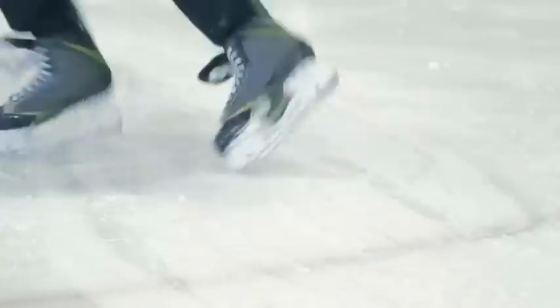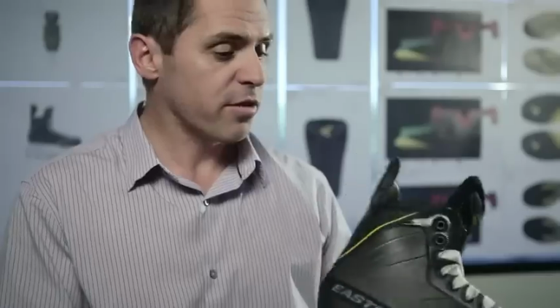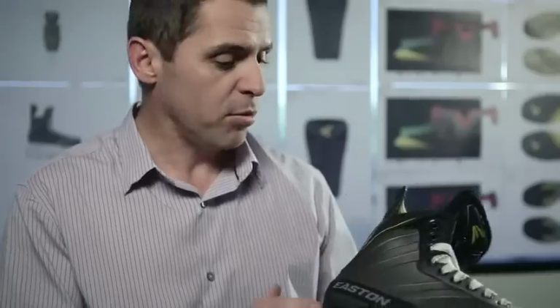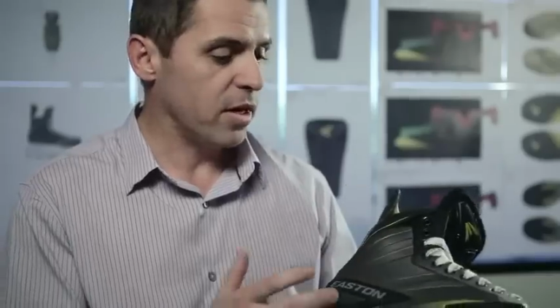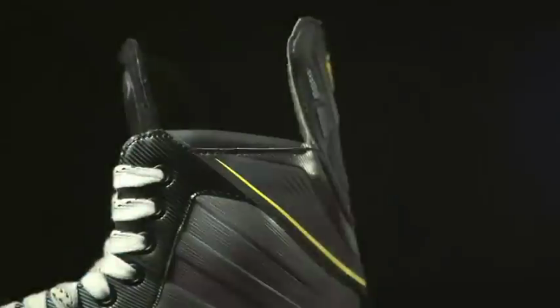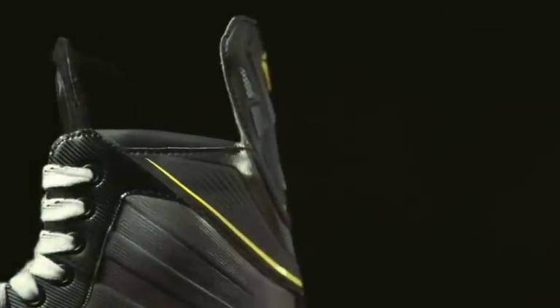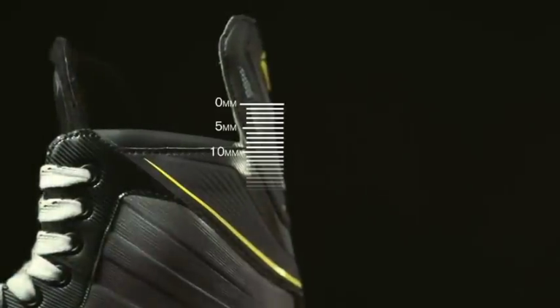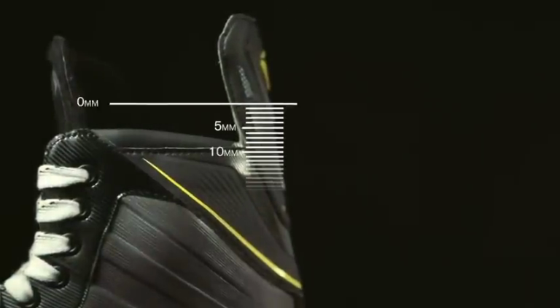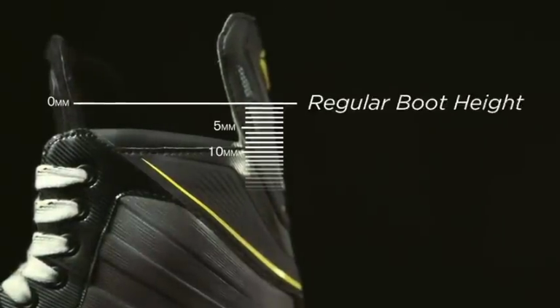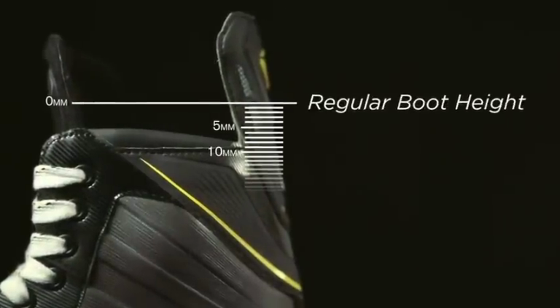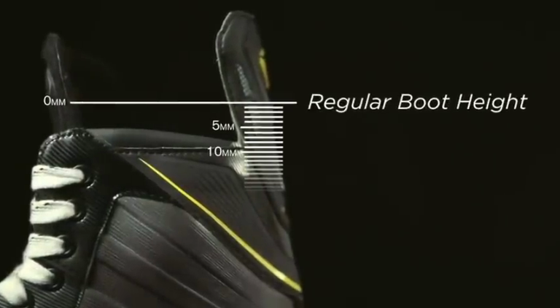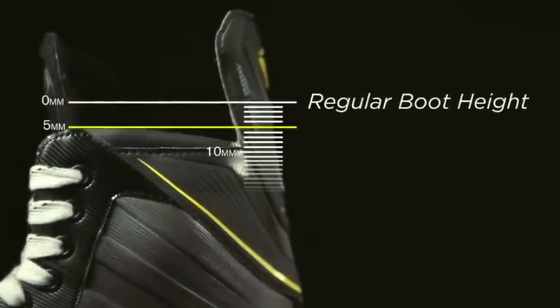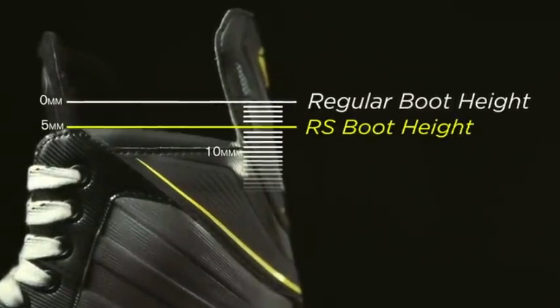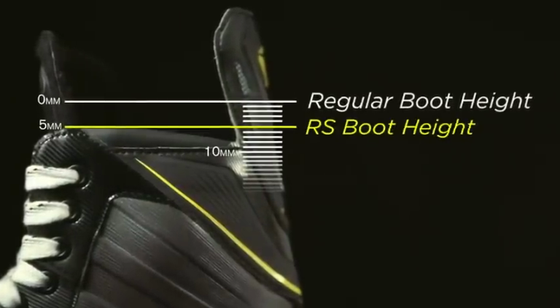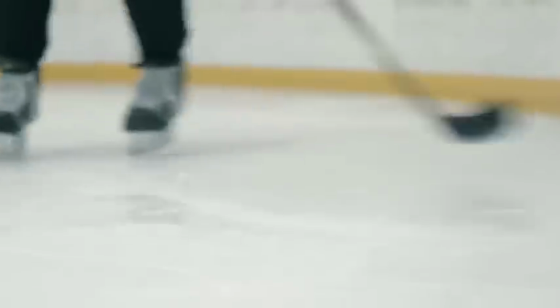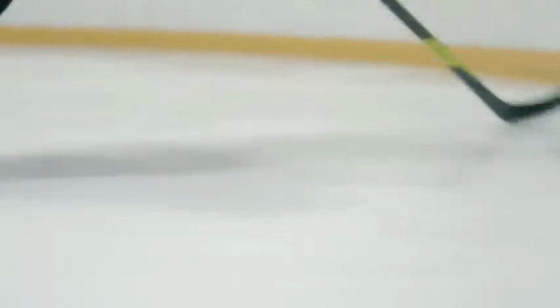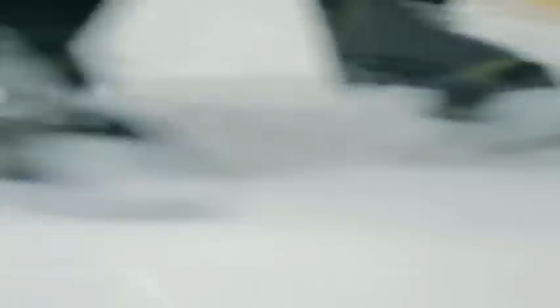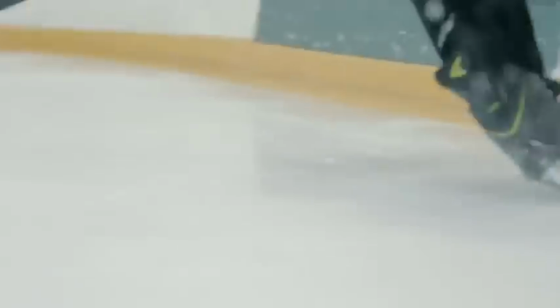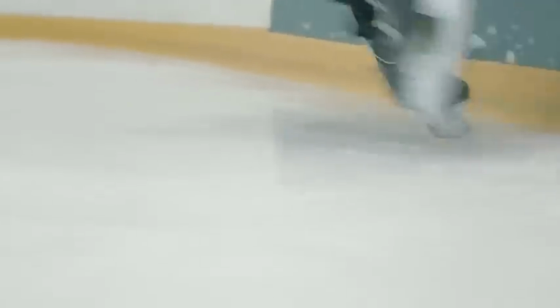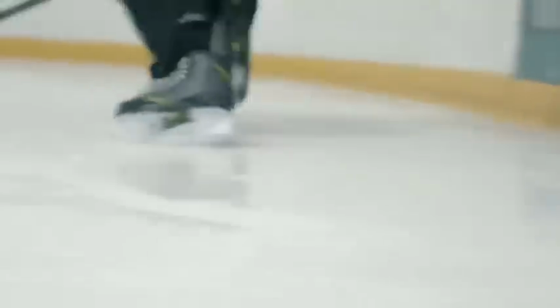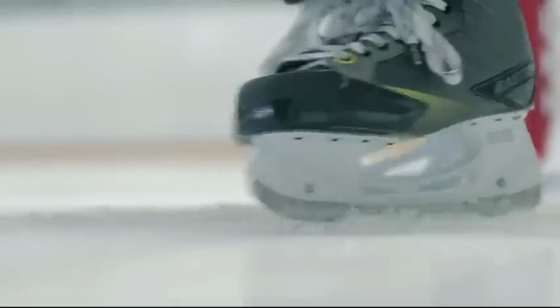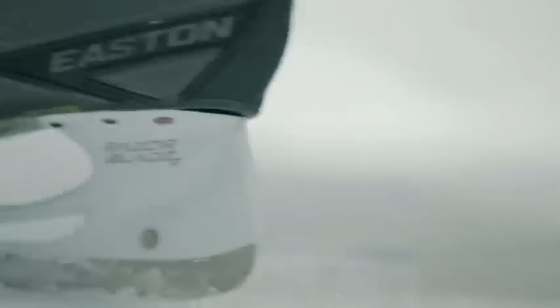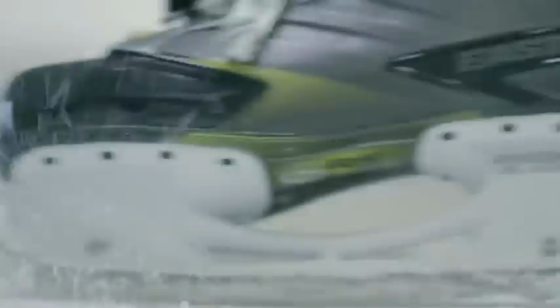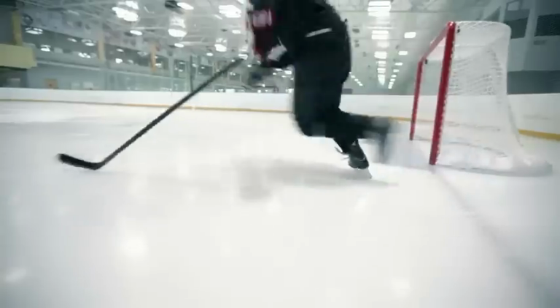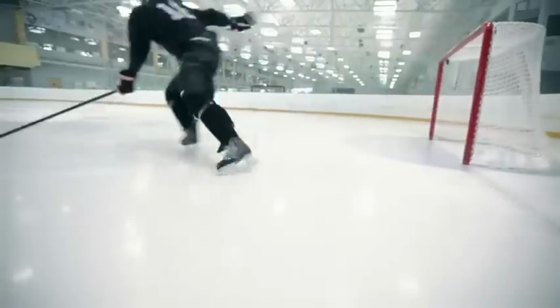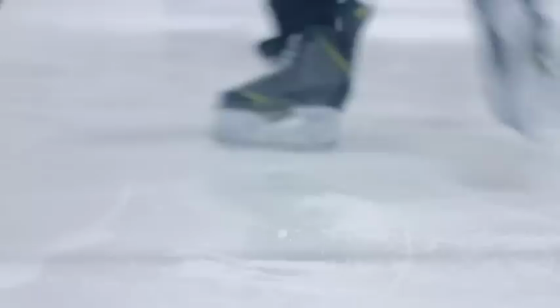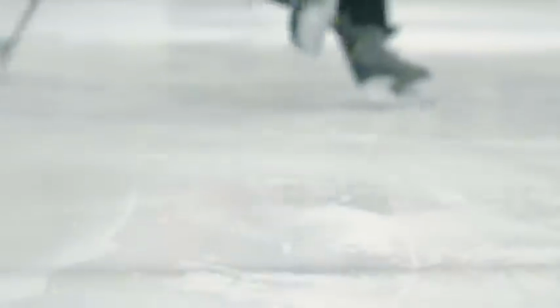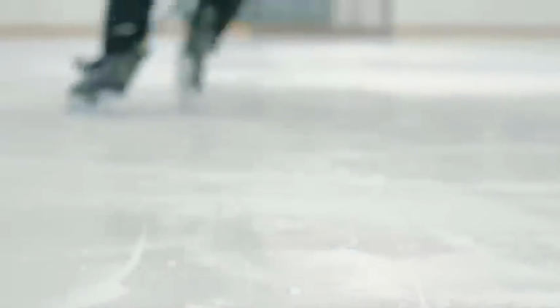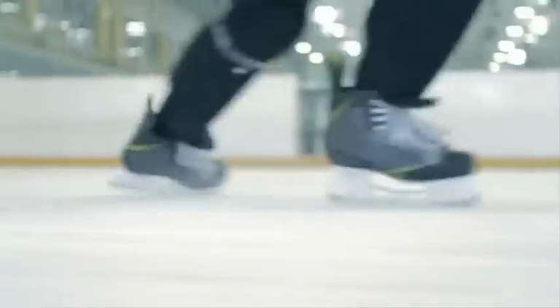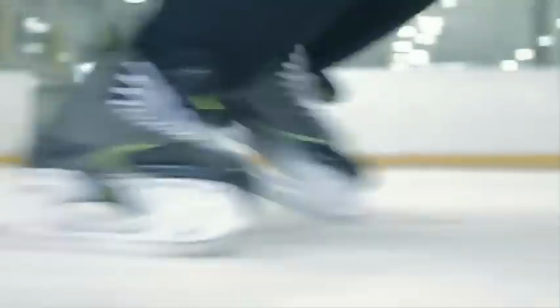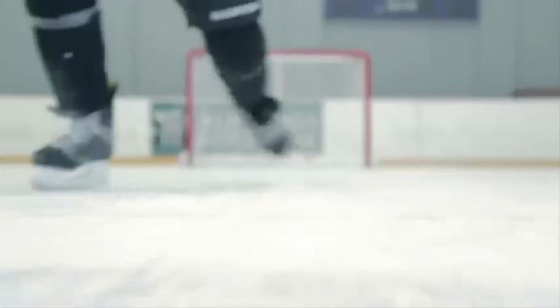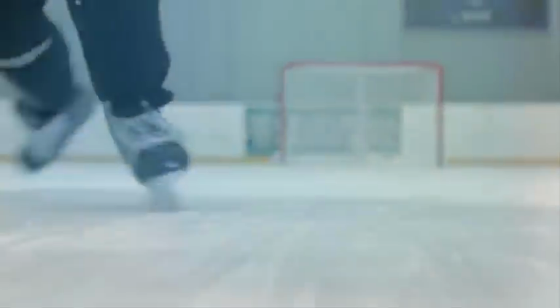The other thing that we've done is we've lowered the height of the boot itself by five millimeters. What that does is it gives a better range of motion, yet still enables the player to get onto the balls of your feet for a correct skating strike.